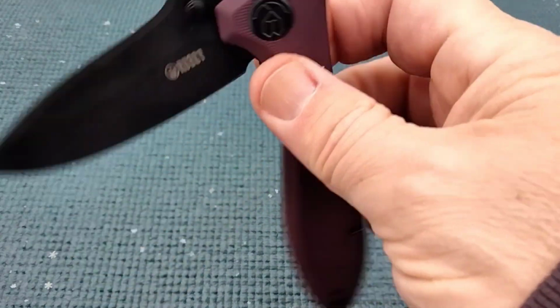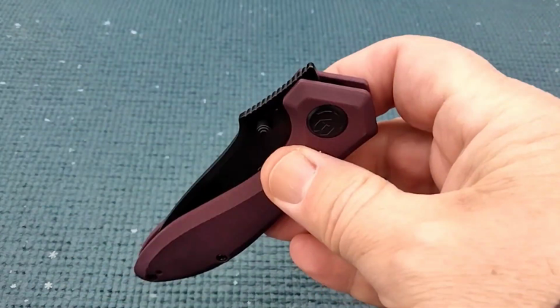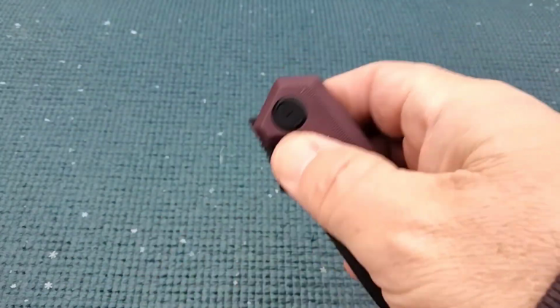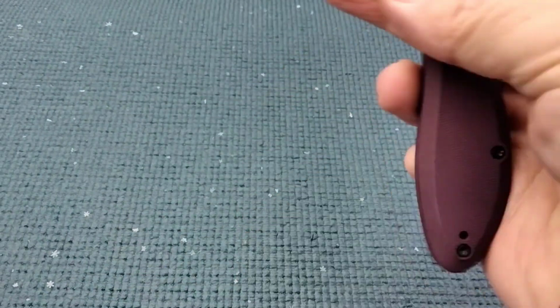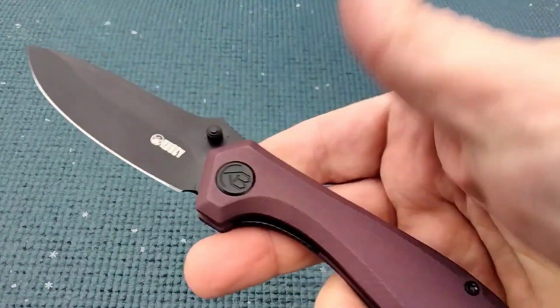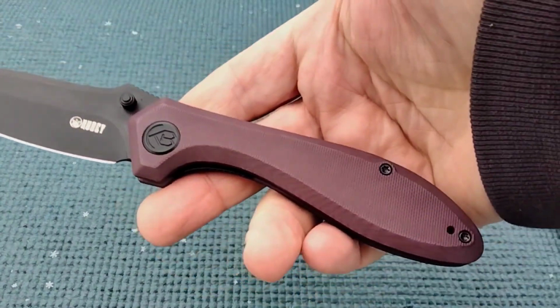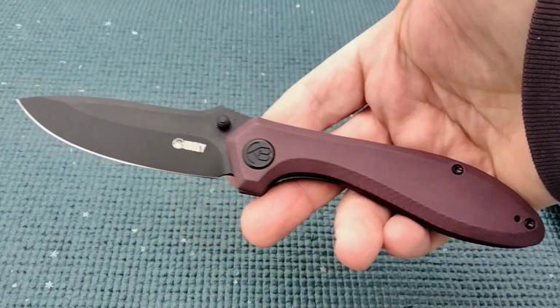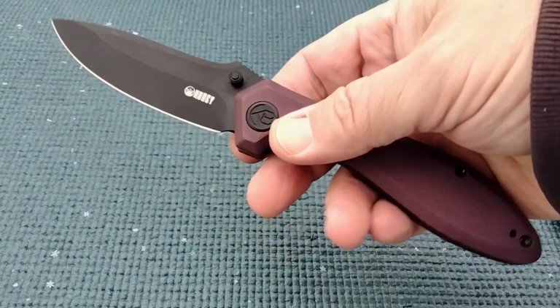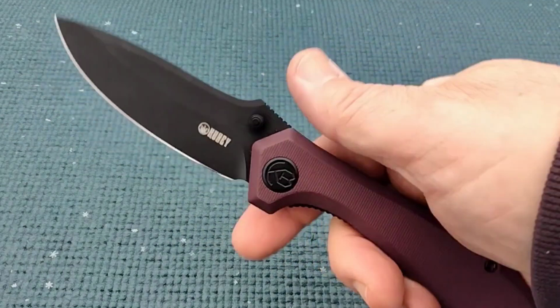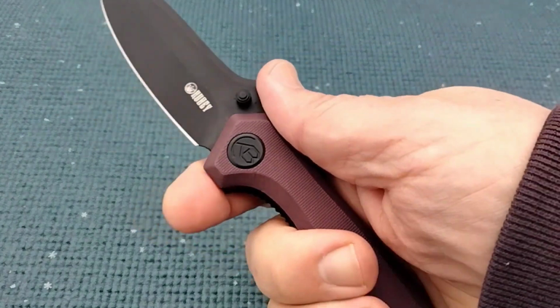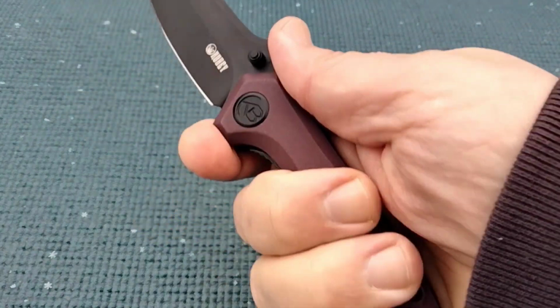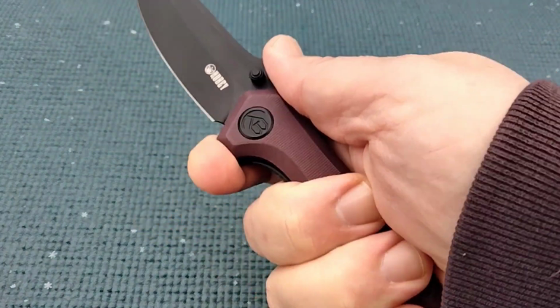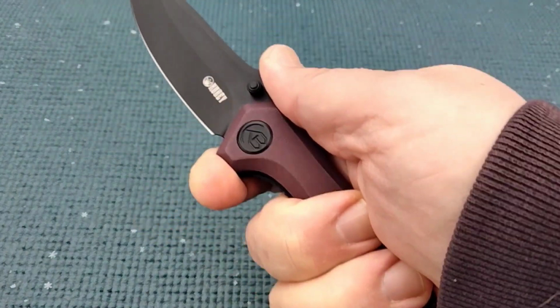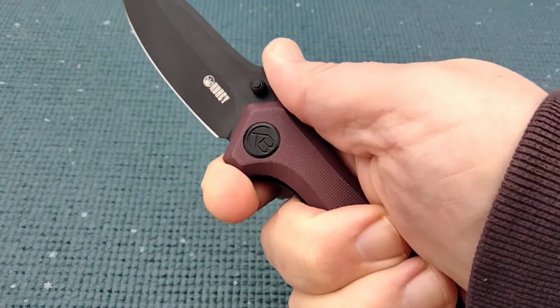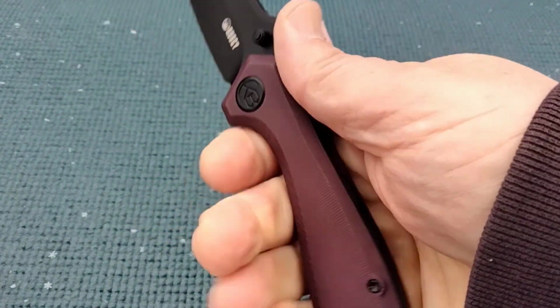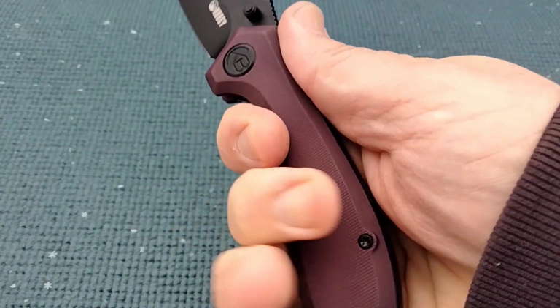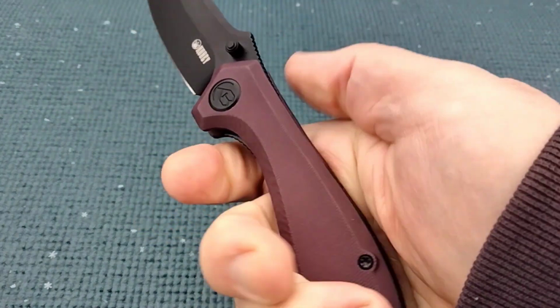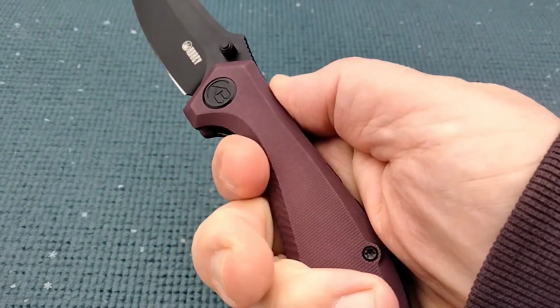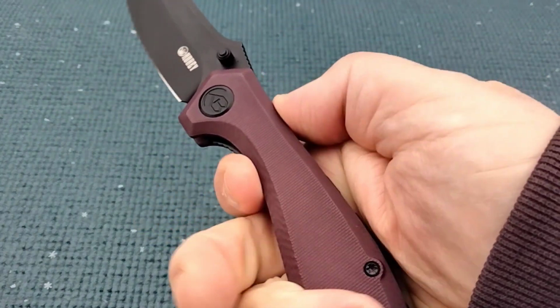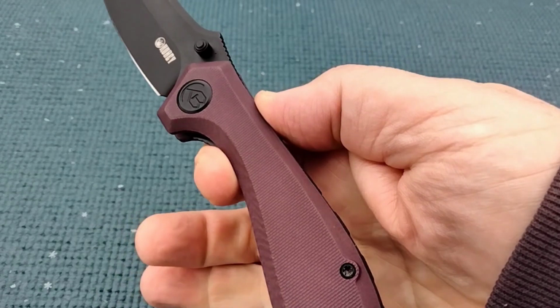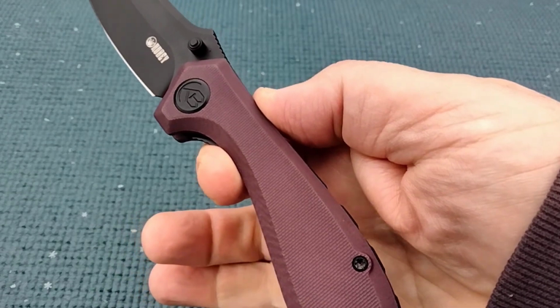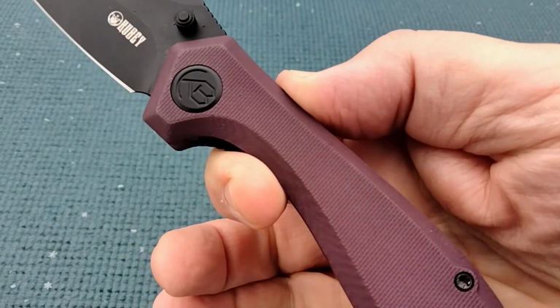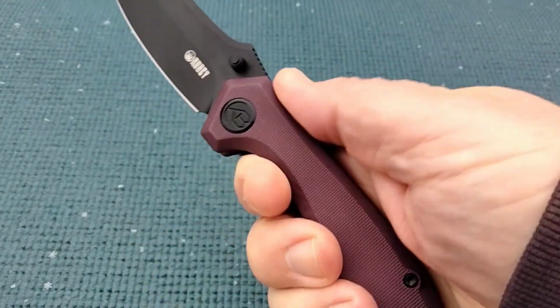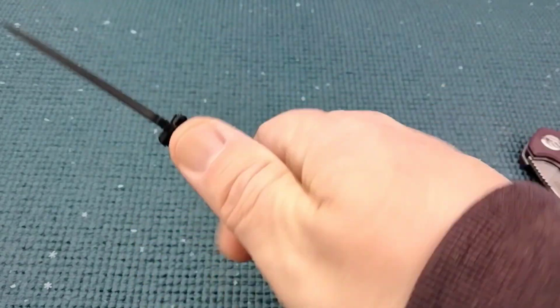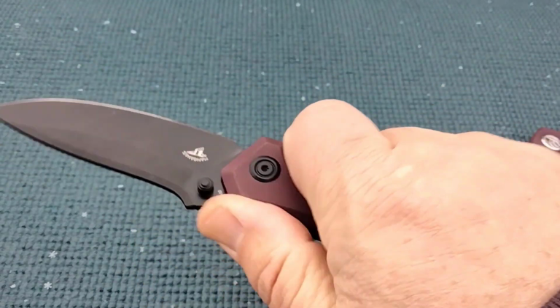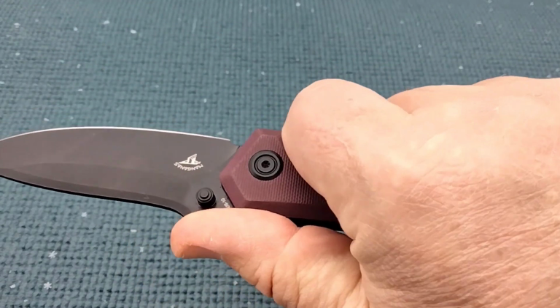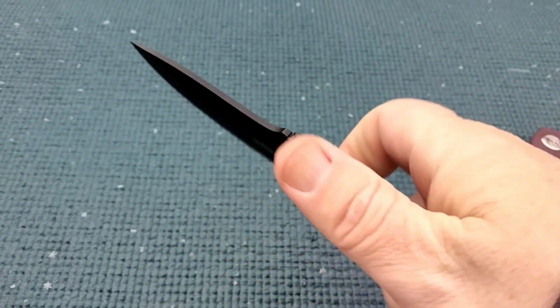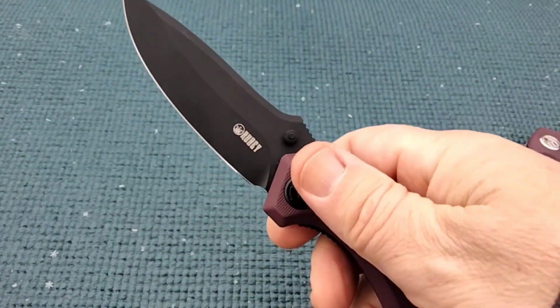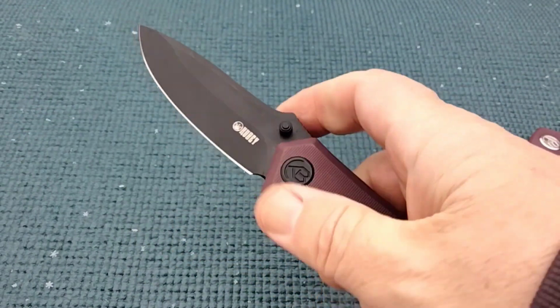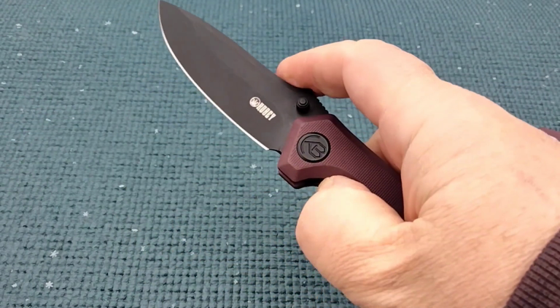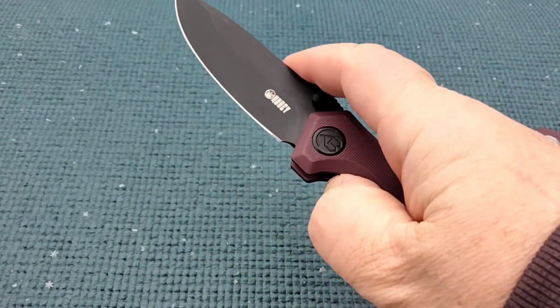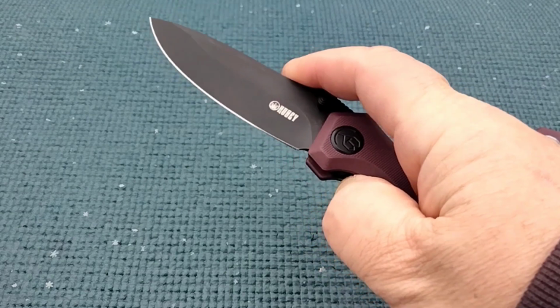I will be doing just a short review on all these. For starters, ergos are great except right here — very narrow right there. Nice ramp, but a little bit thick behind the grind.